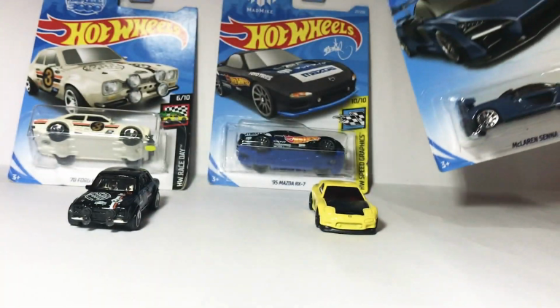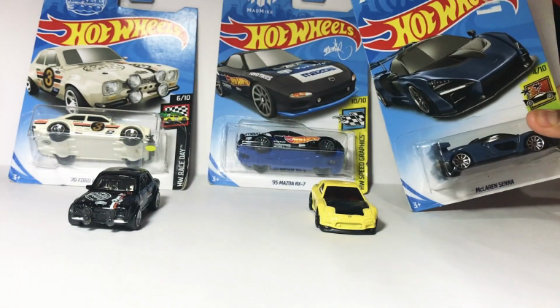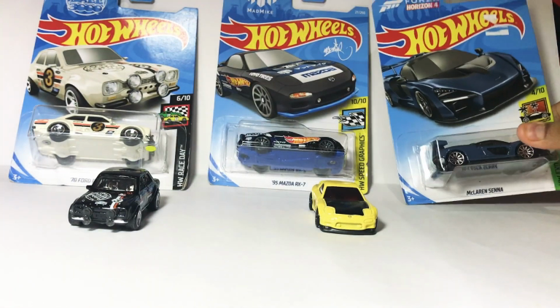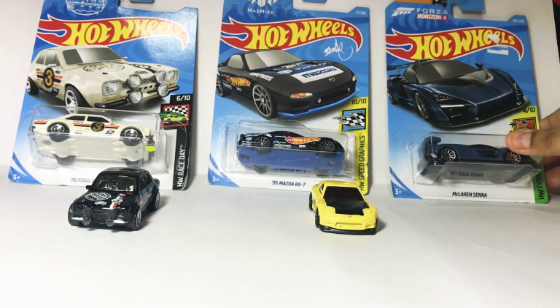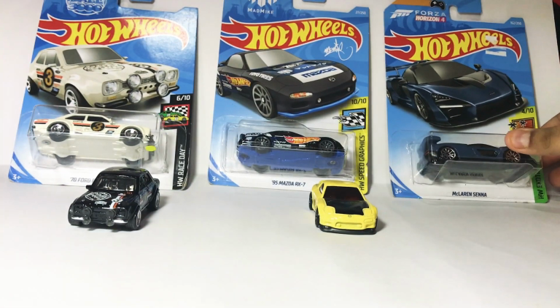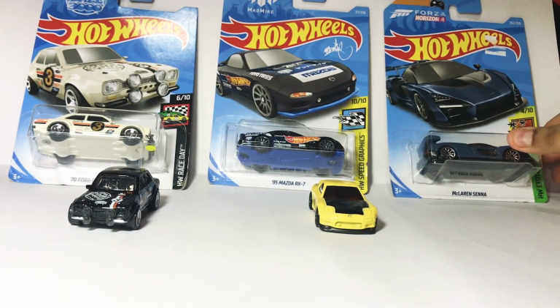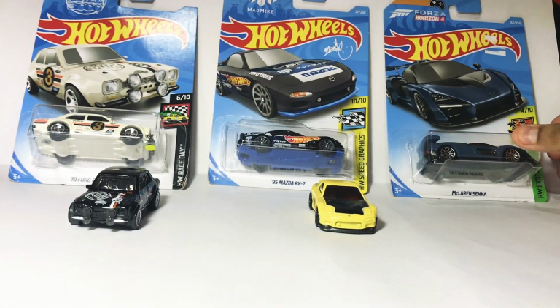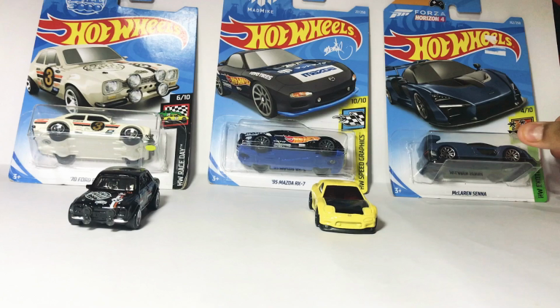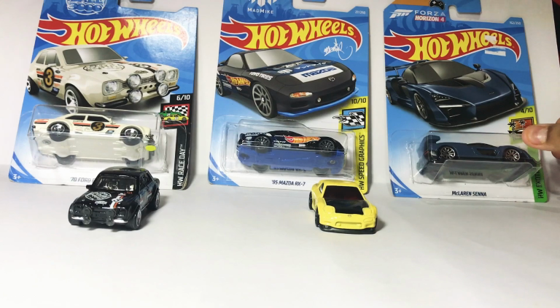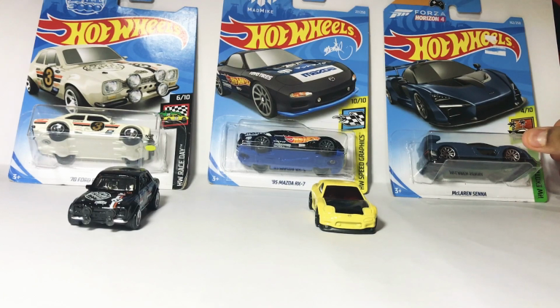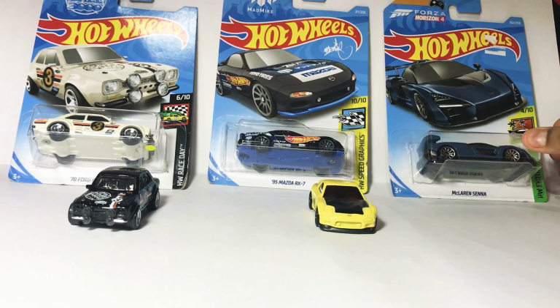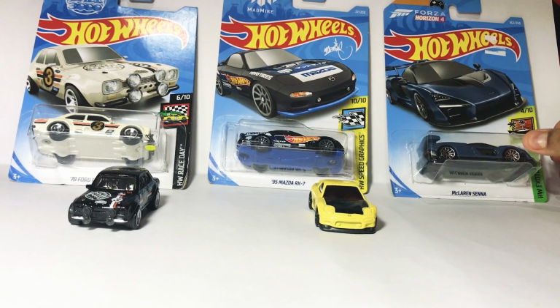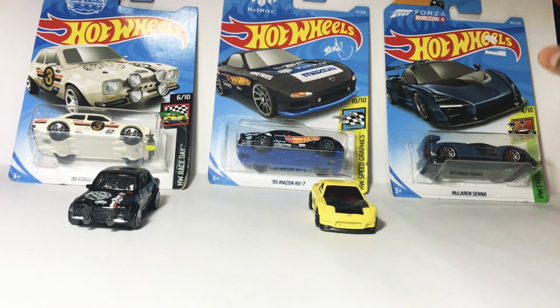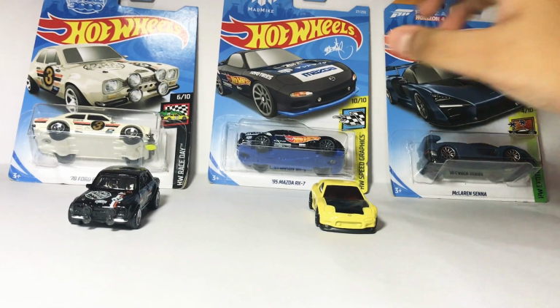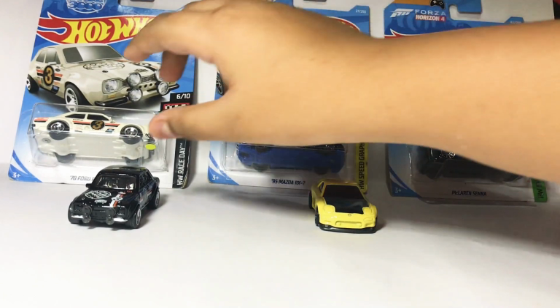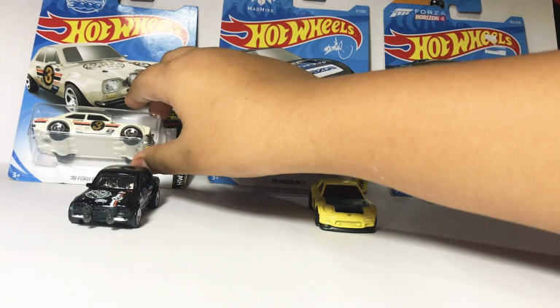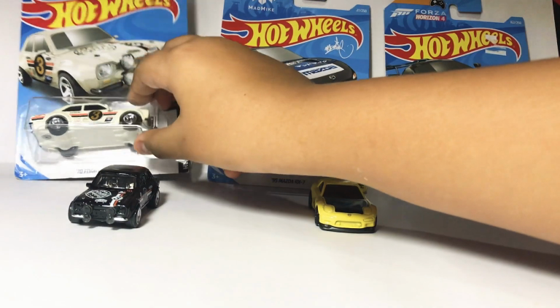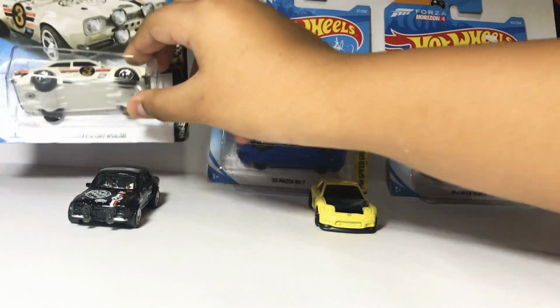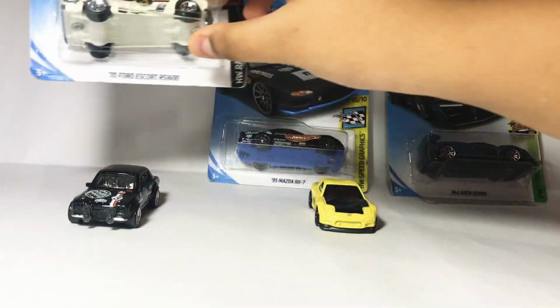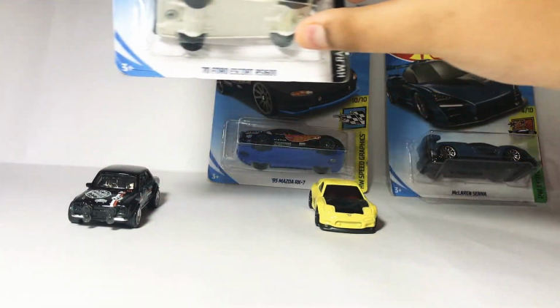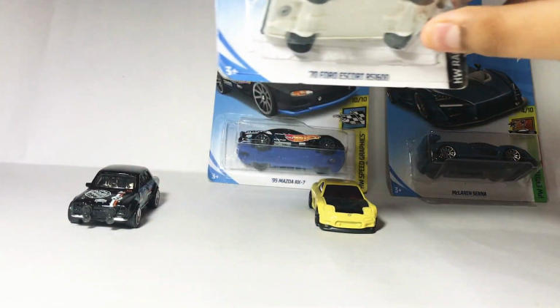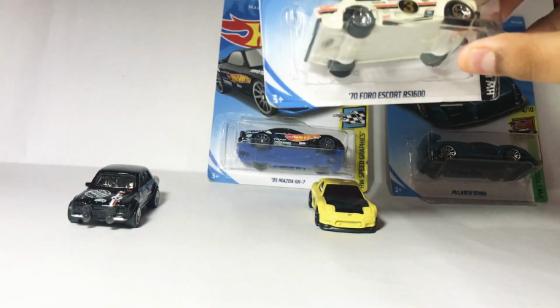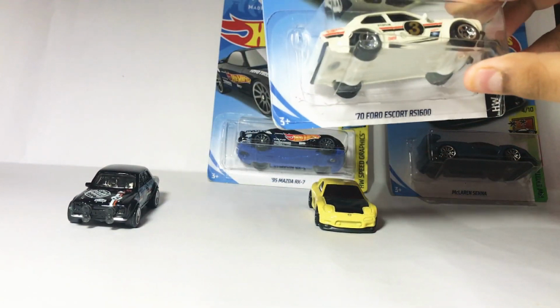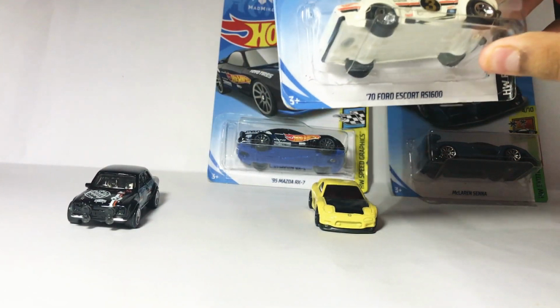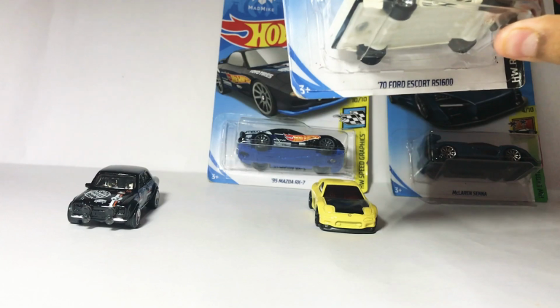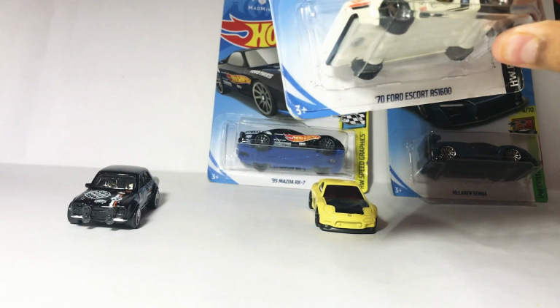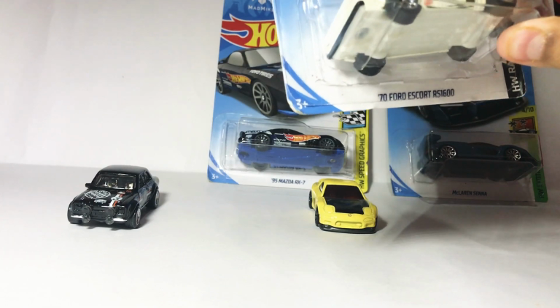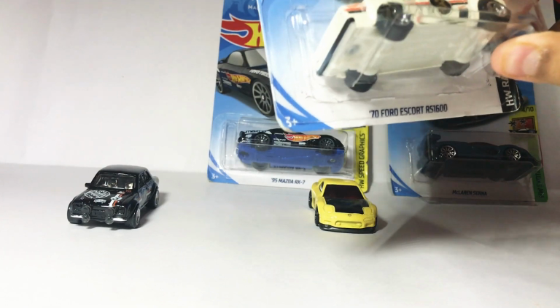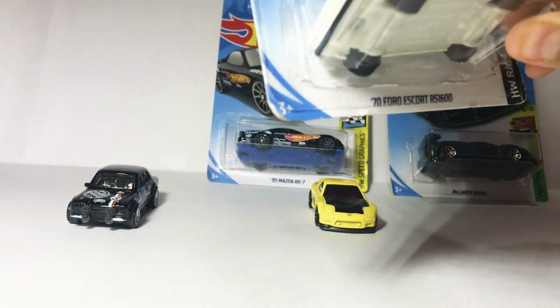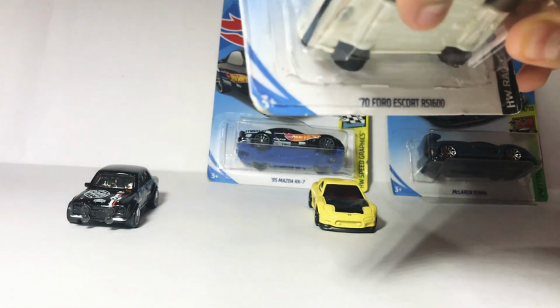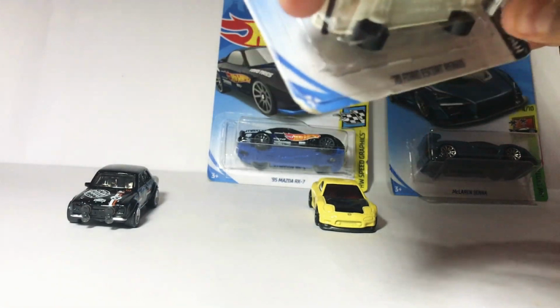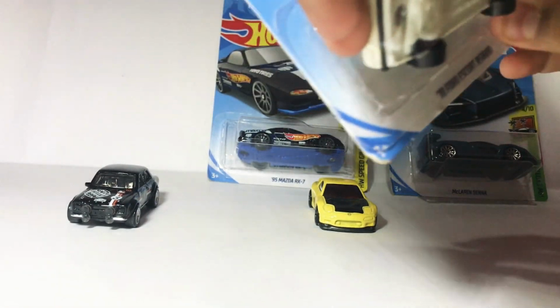Today I am going to open these 3 up. First we are going to open the 70 Ford Escort RS1600.